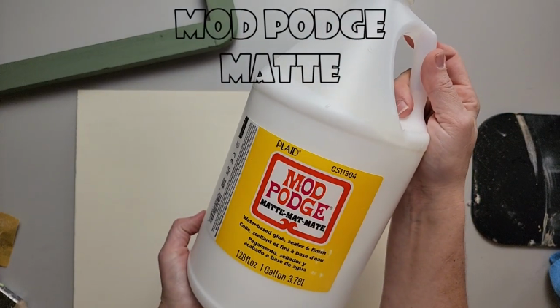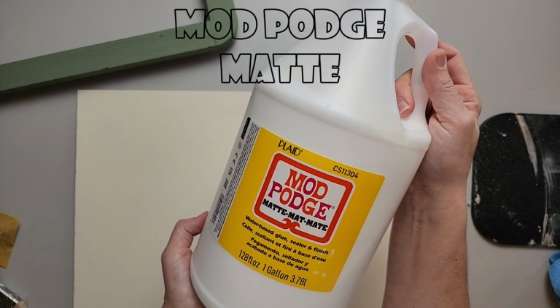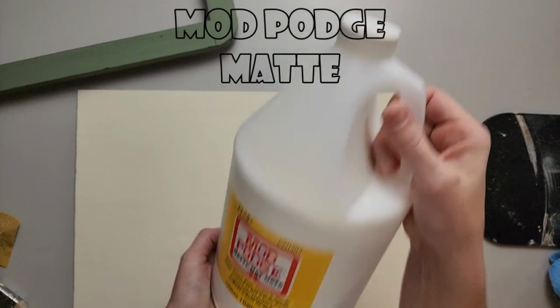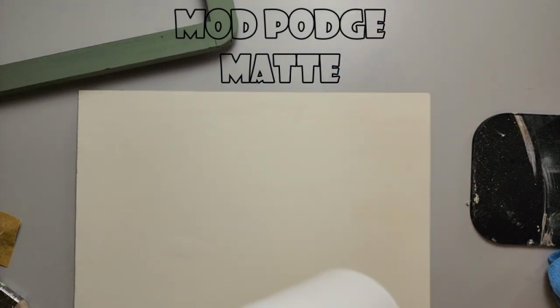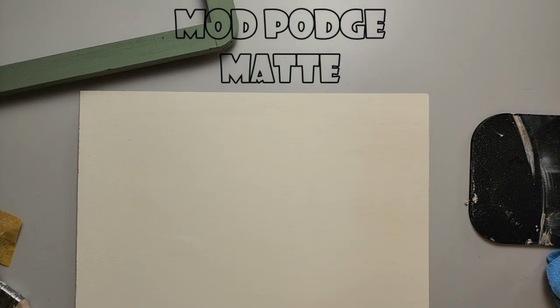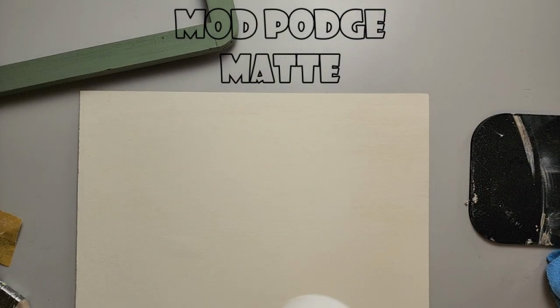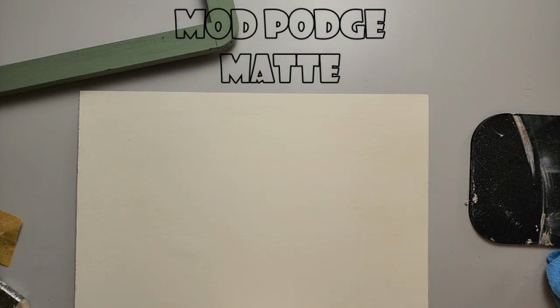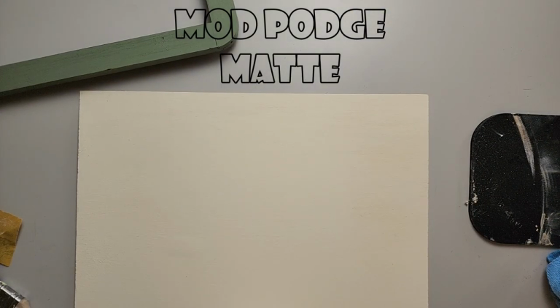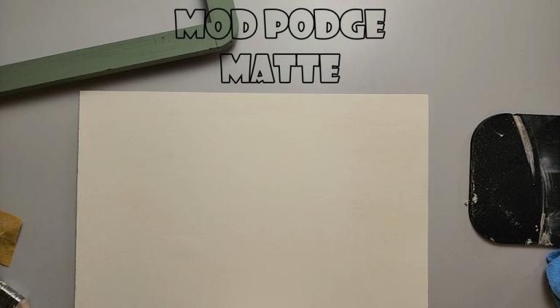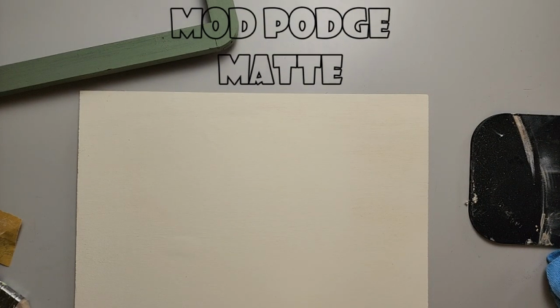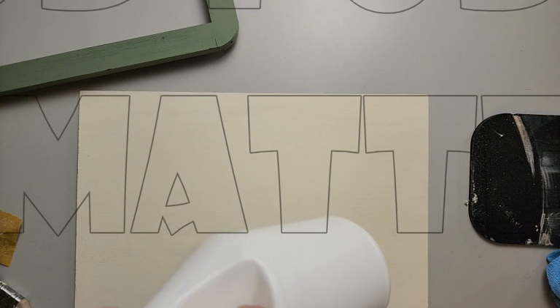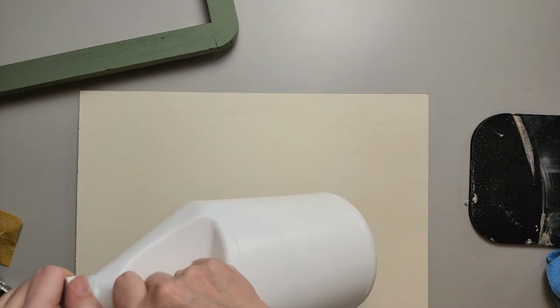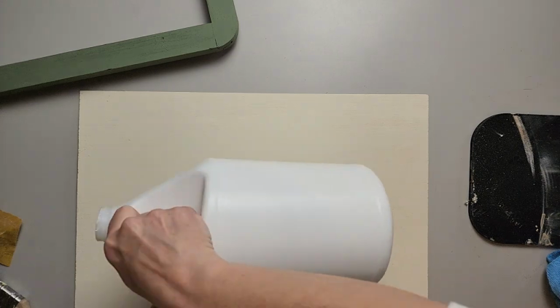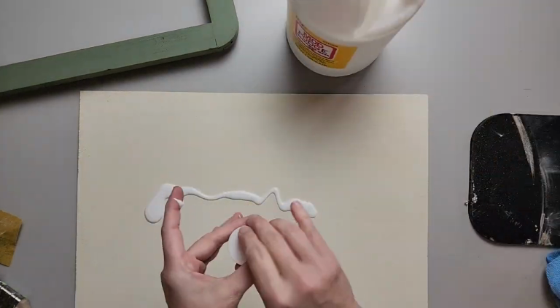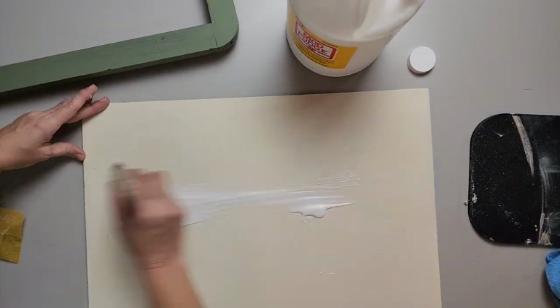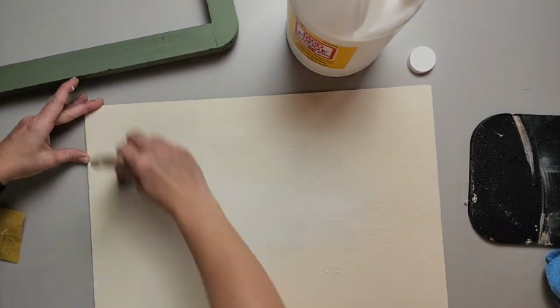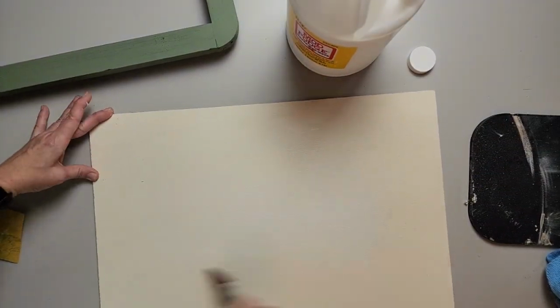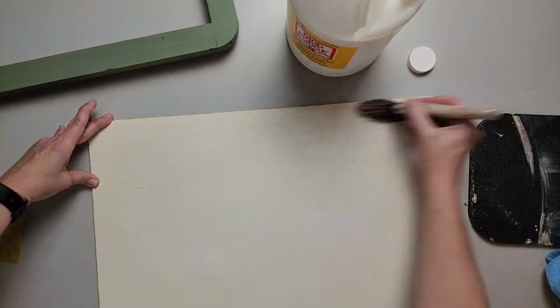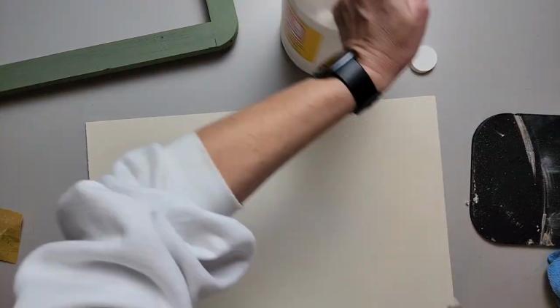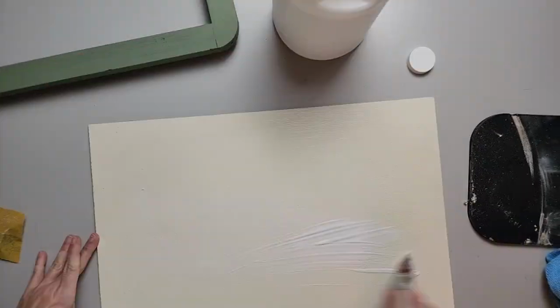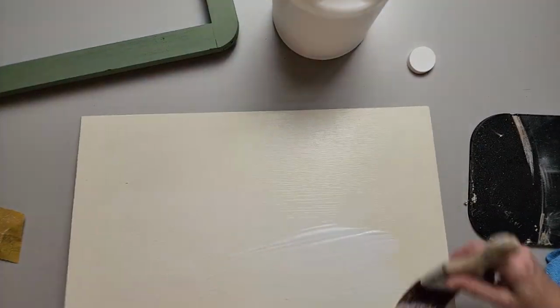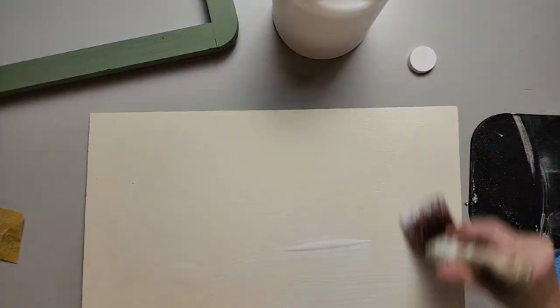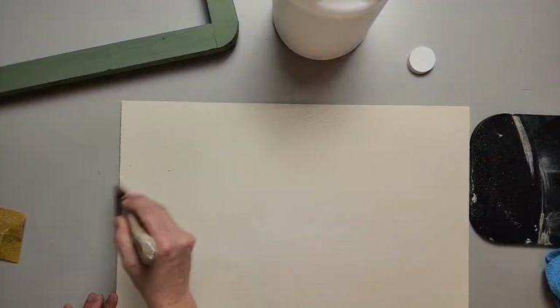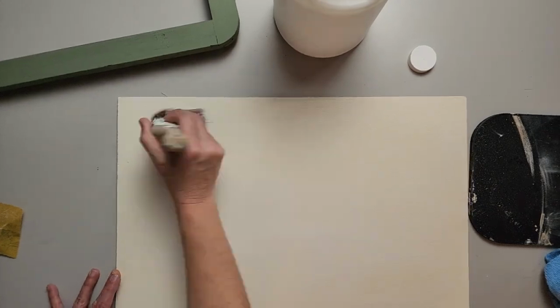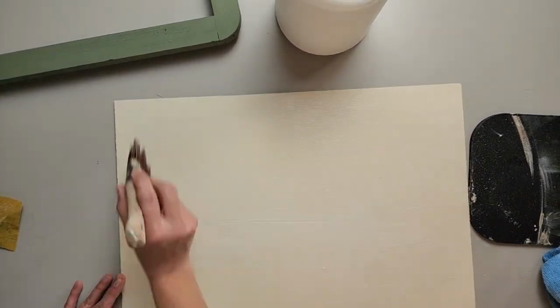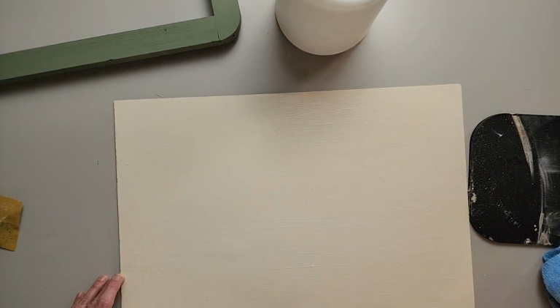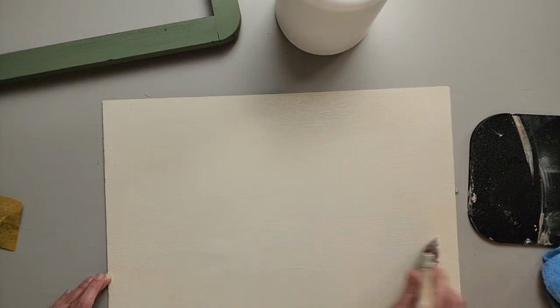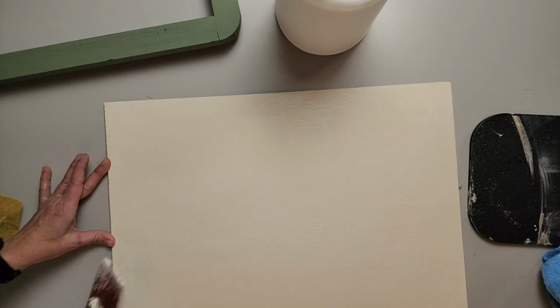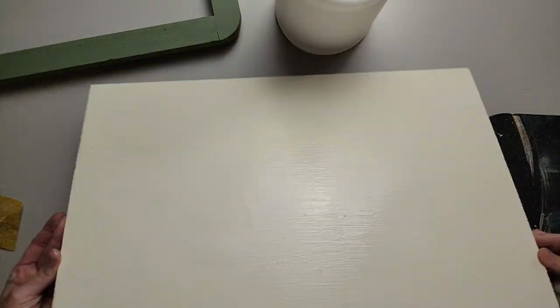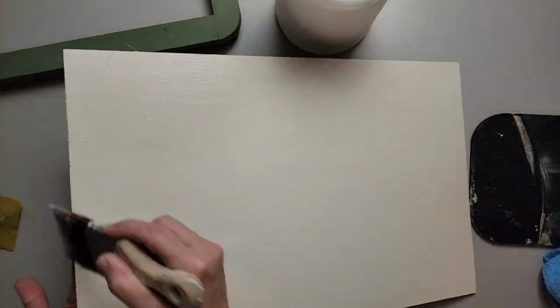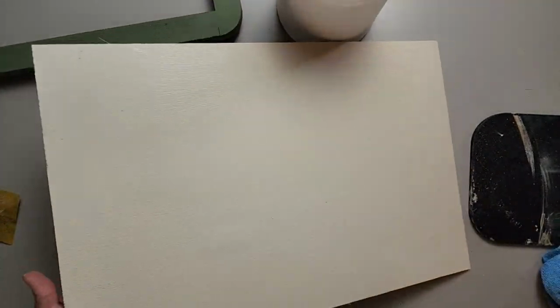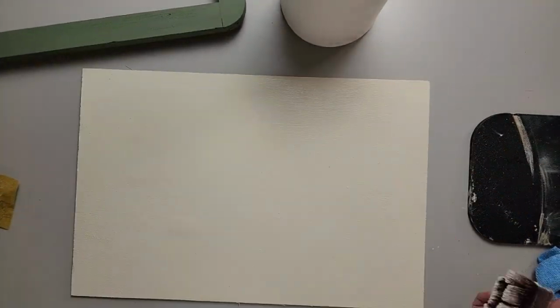Now we're gonna apply the Mod Podge to the backer board since it's completely dry. In this video we're gonna do the iron-on method, so I'm just gonna put a nice thin, even coat of Mod Podge. Make sure you get all of the edges so that when you go to iron your paper on, it sticks. We're gonna let it dry all the way.